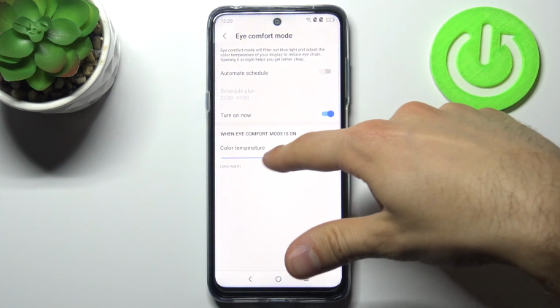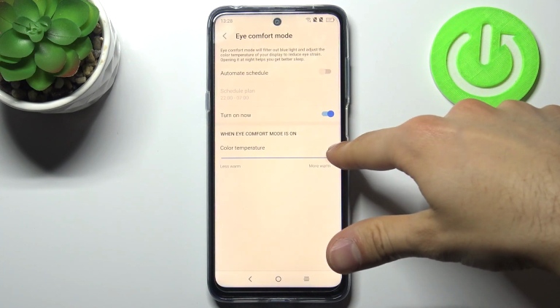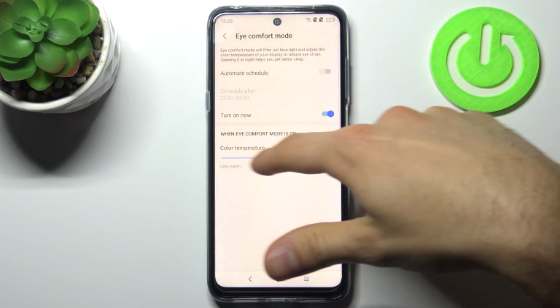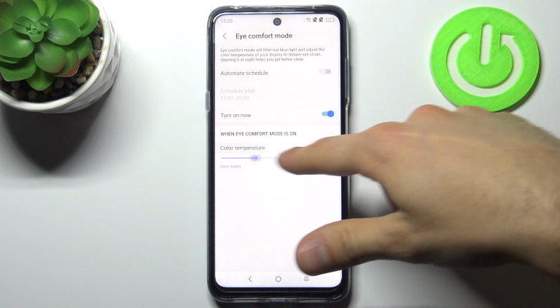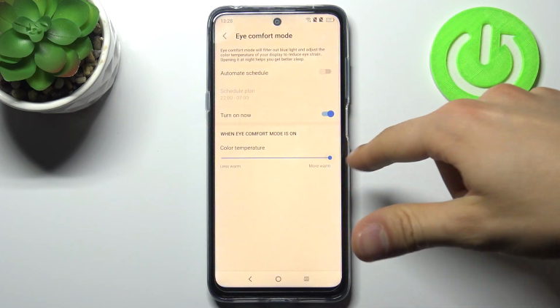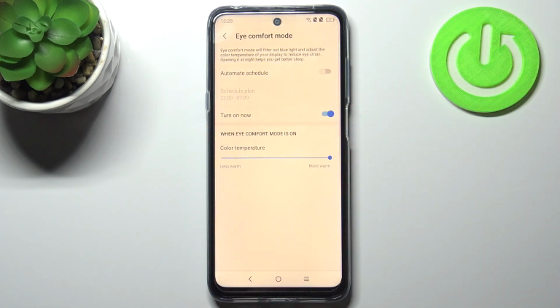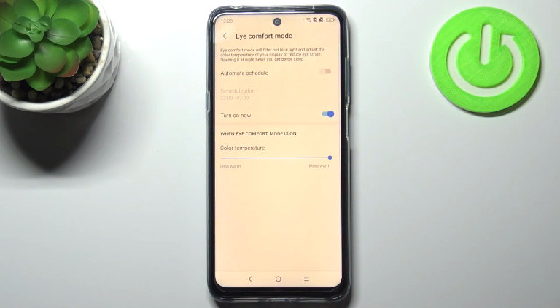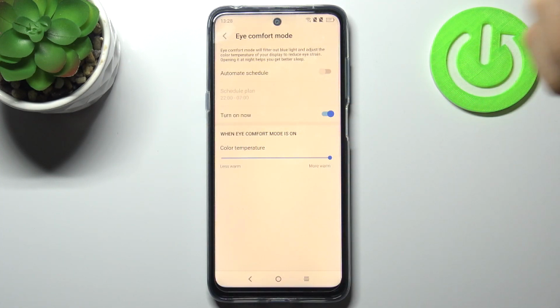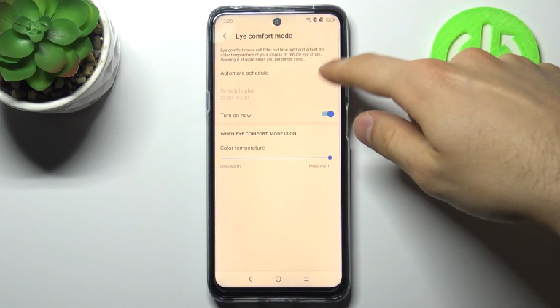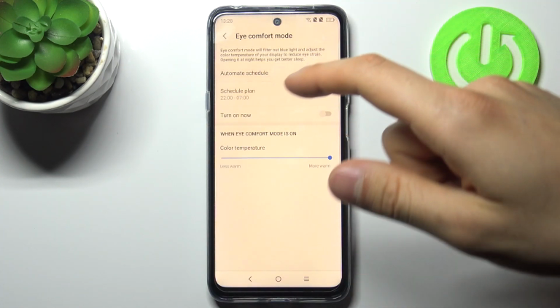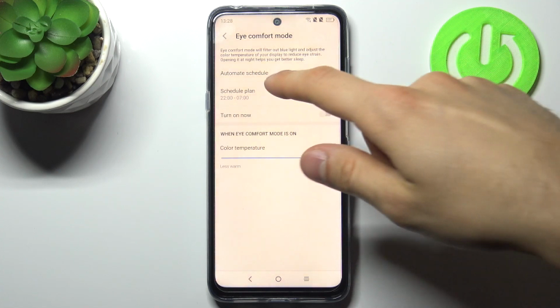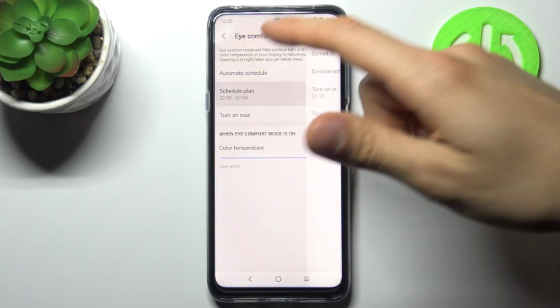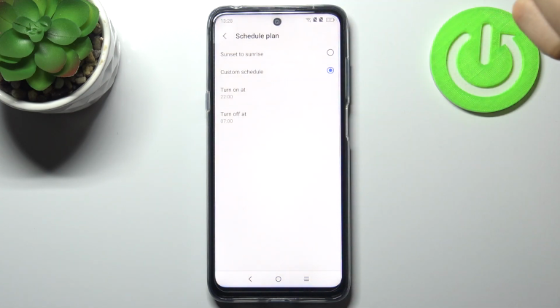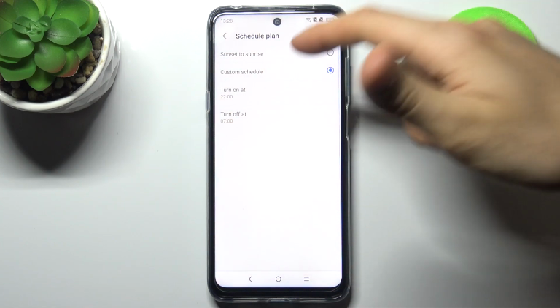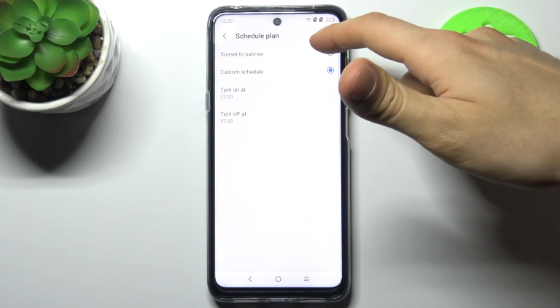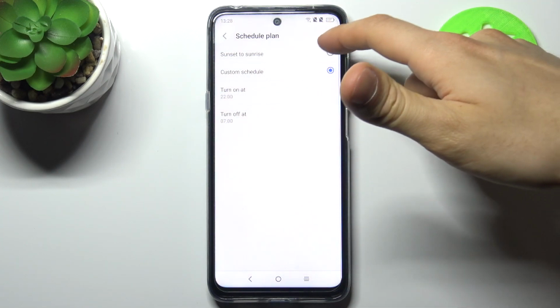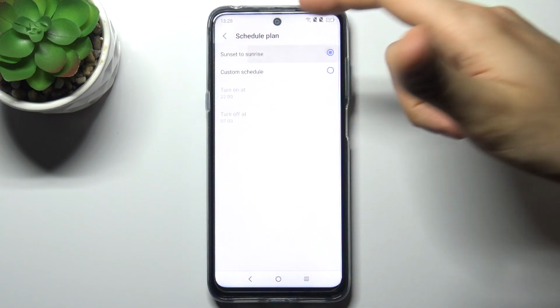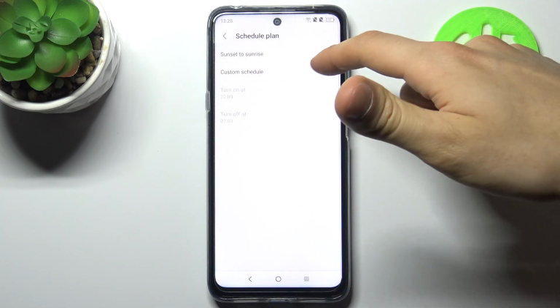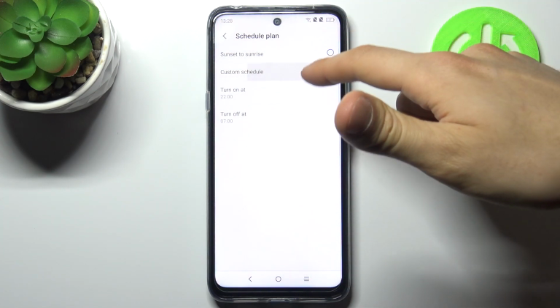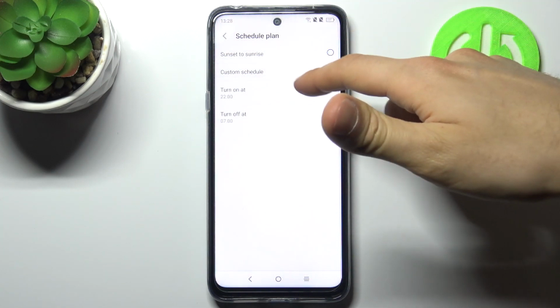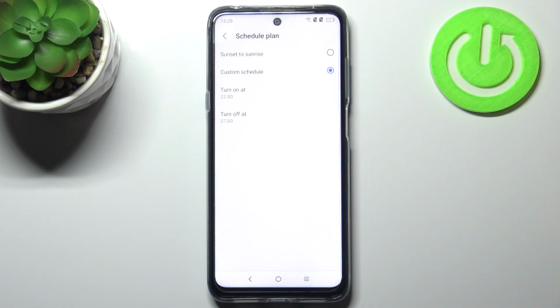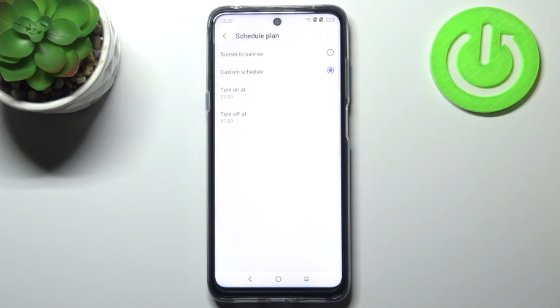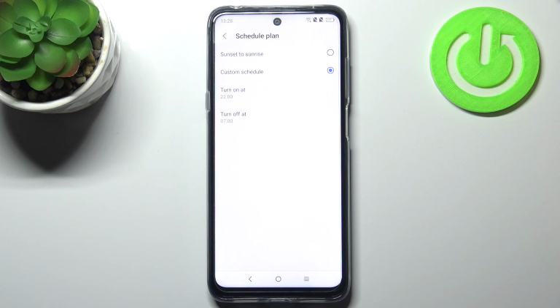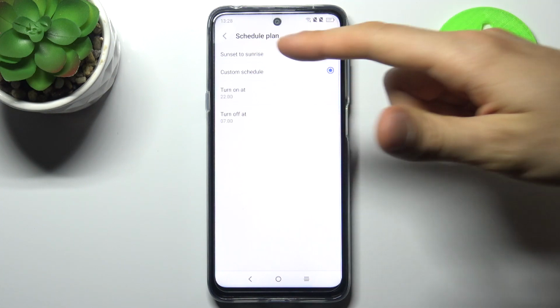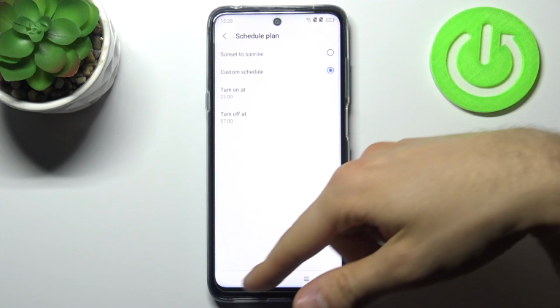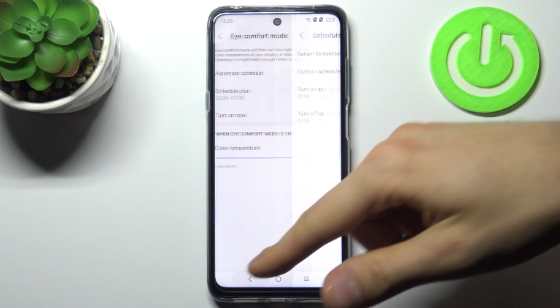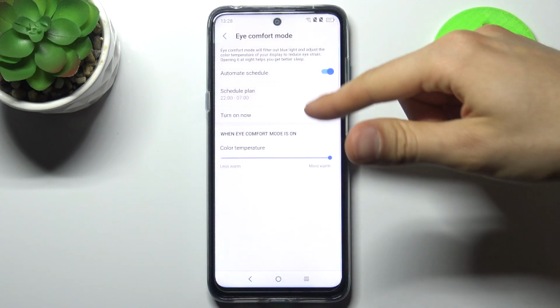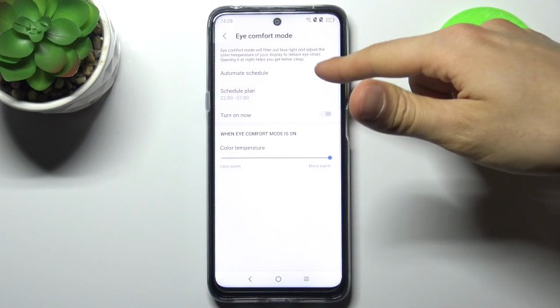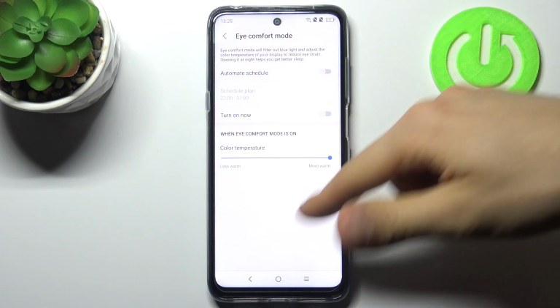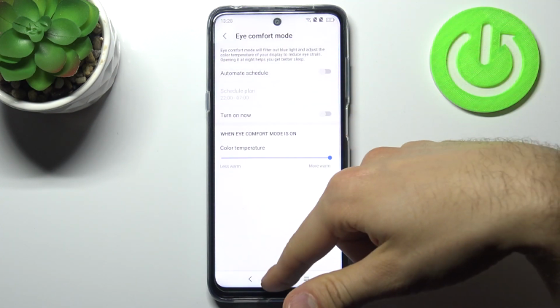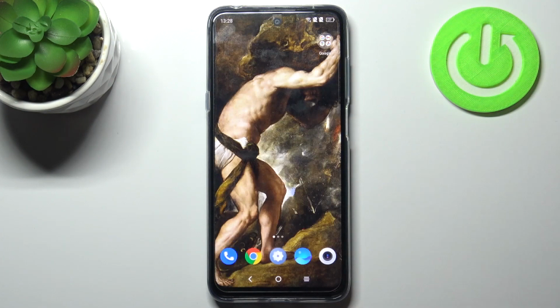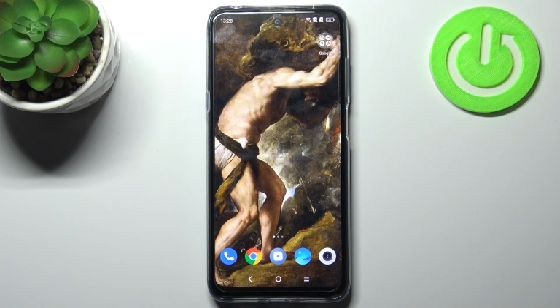You can change its color temperature here too, and you can also add a schedule to it. You can set it from sunset to sunrise, or you can adjust a custom time here. And that's it!